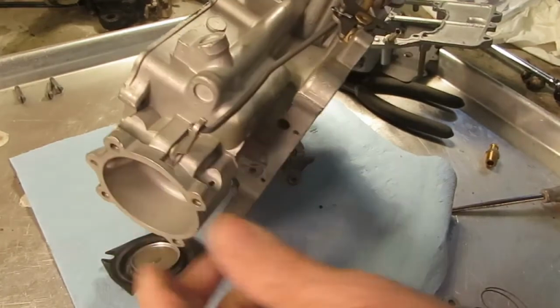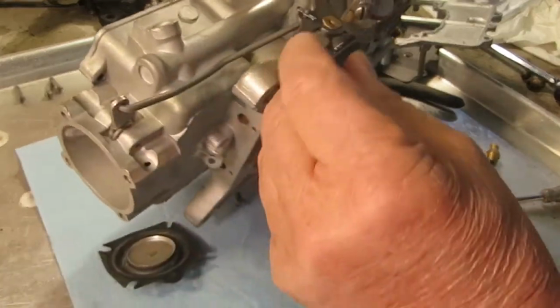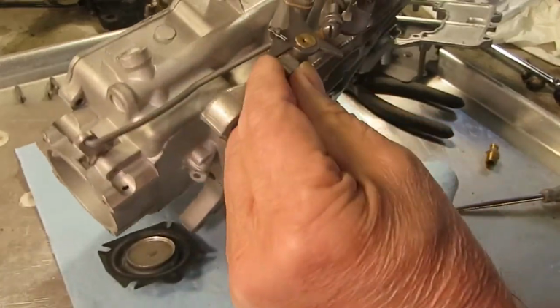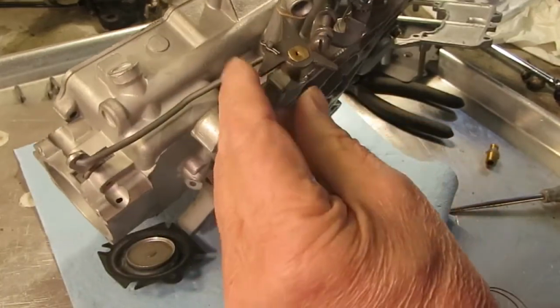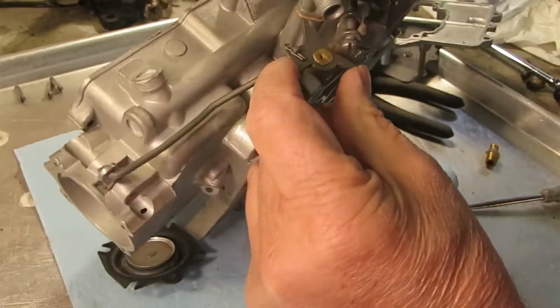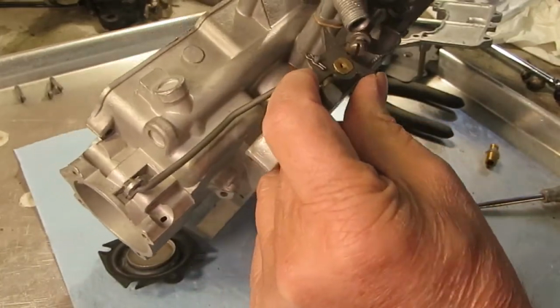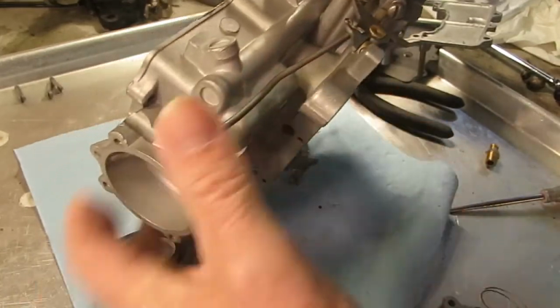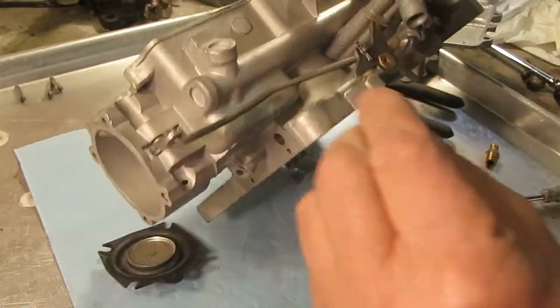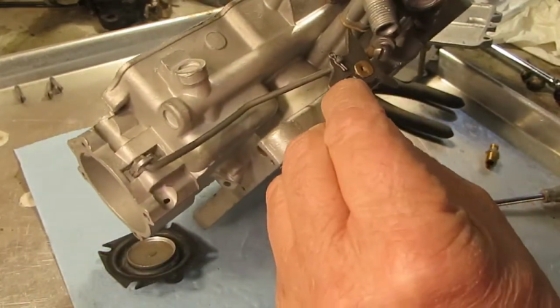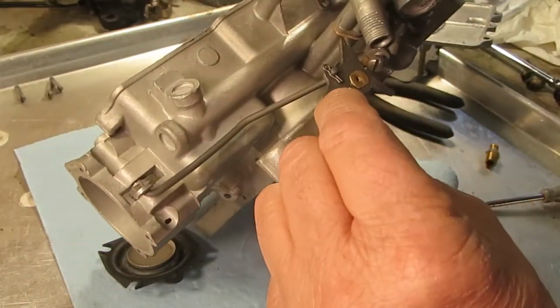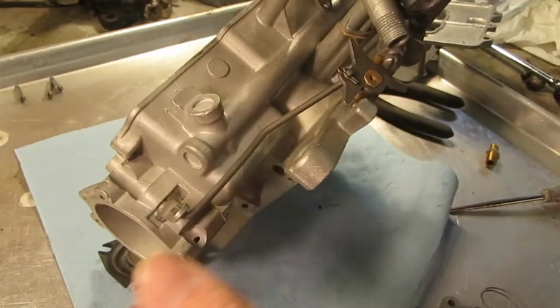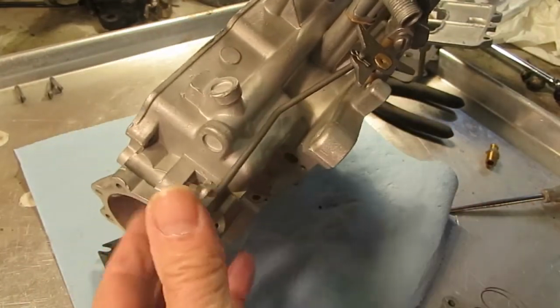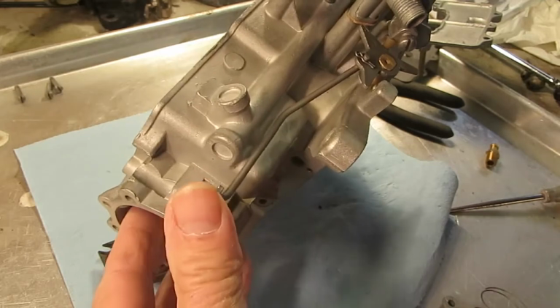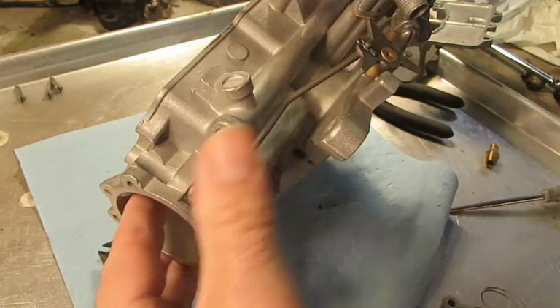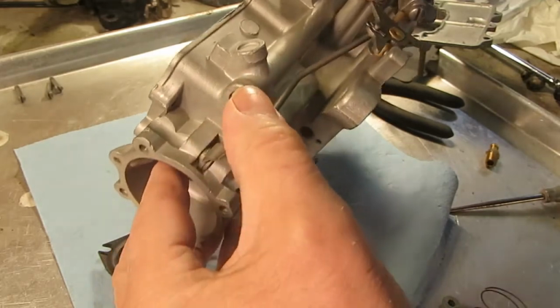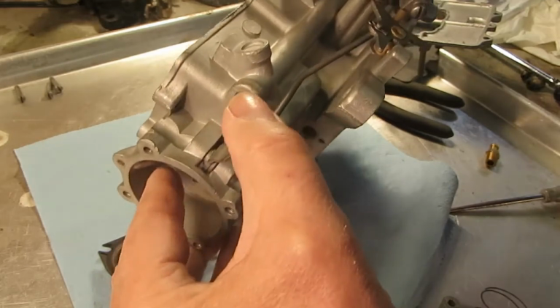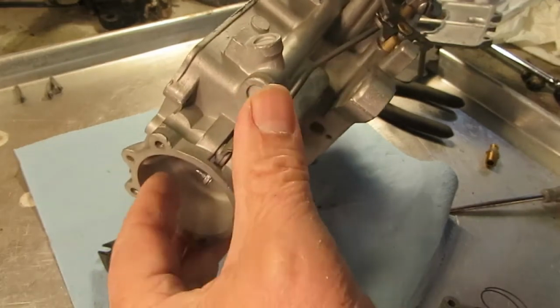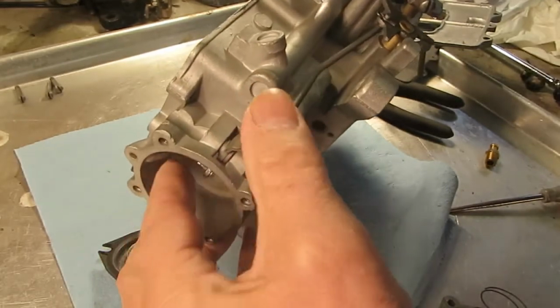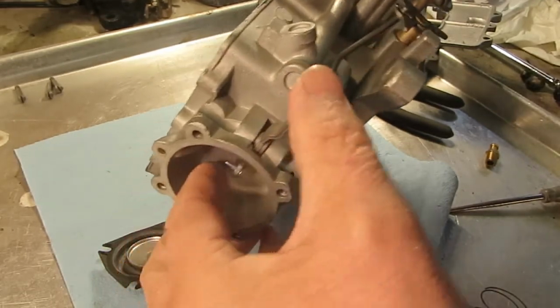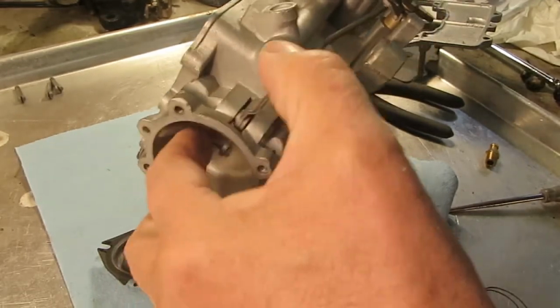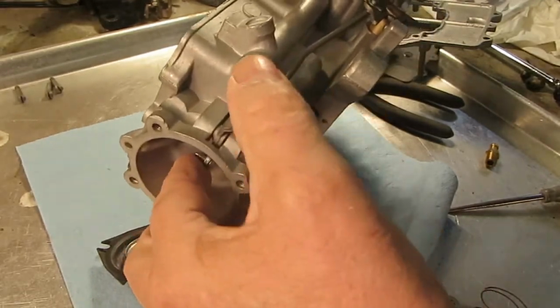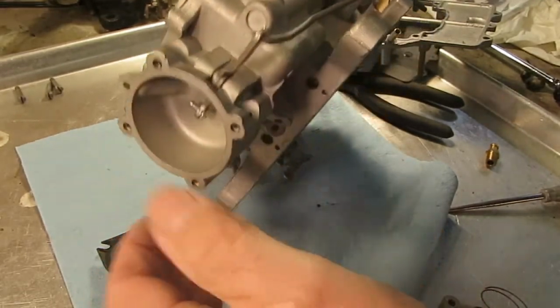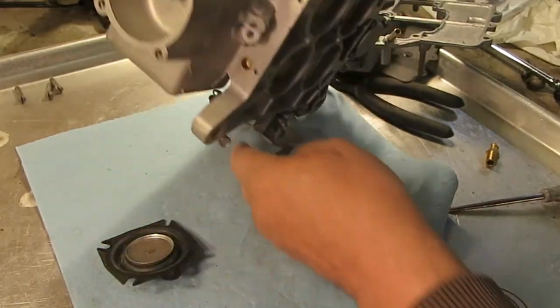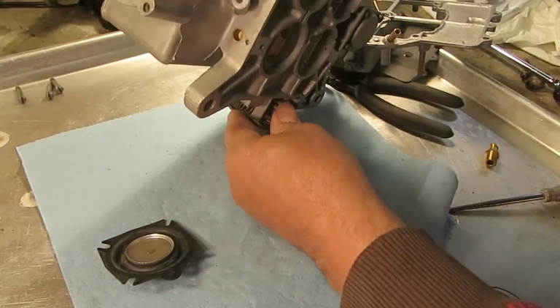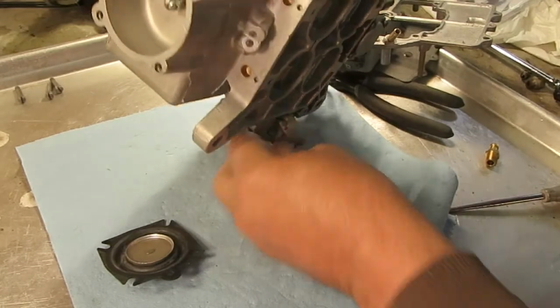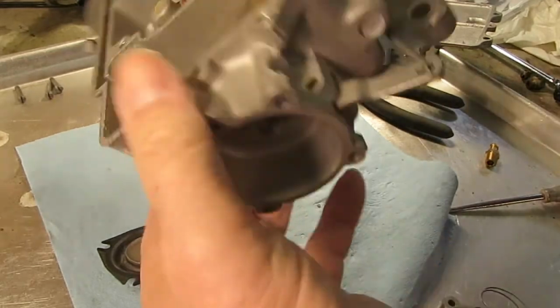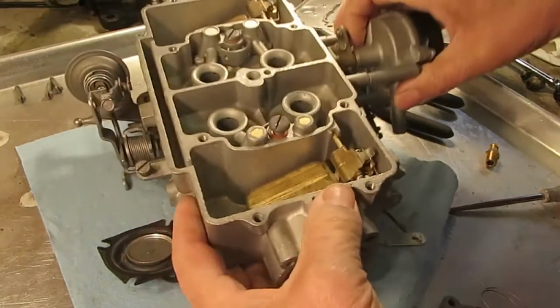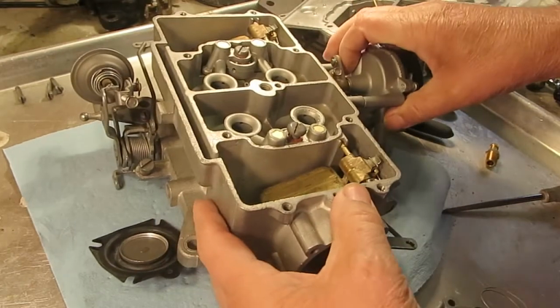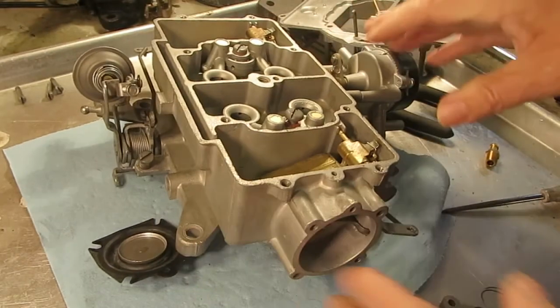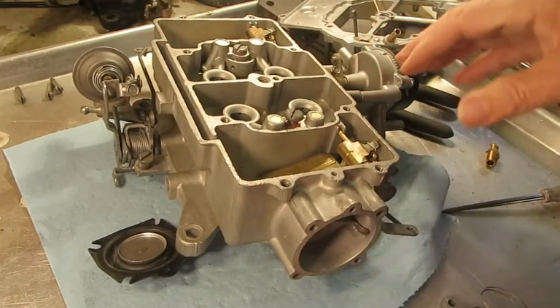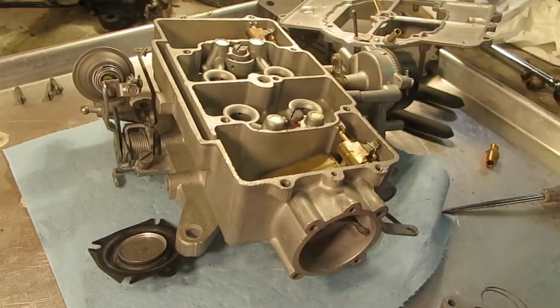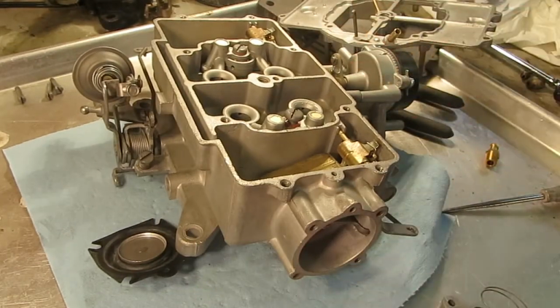There is an adjustment on your secondary right here — the illustration sheet will show you how to do that. This one here is sticky so I've got to work on that. Anyhow, there you go, that's how the secondary works.